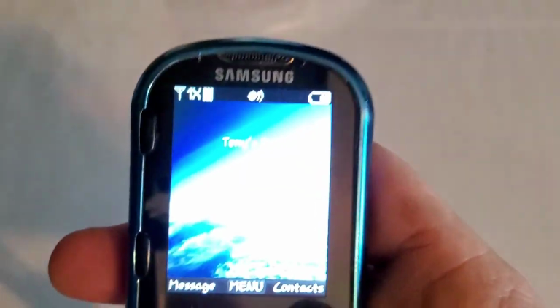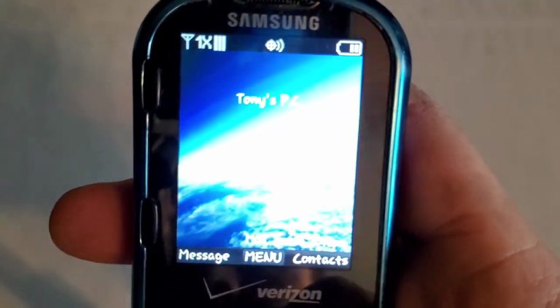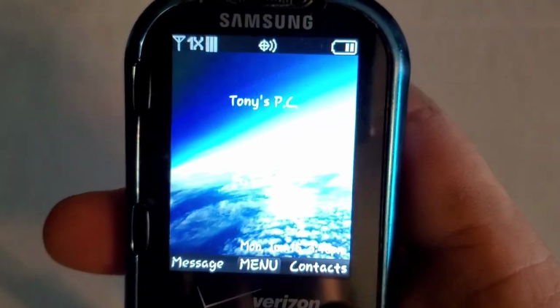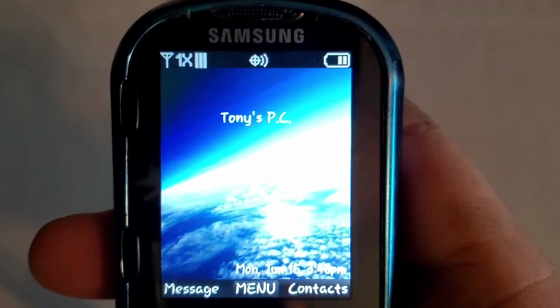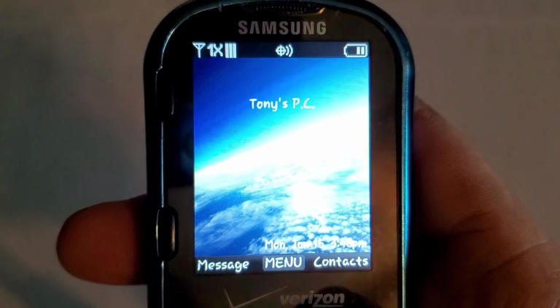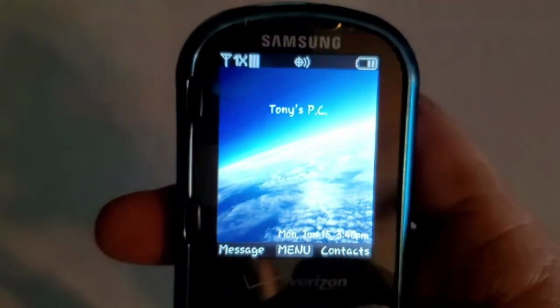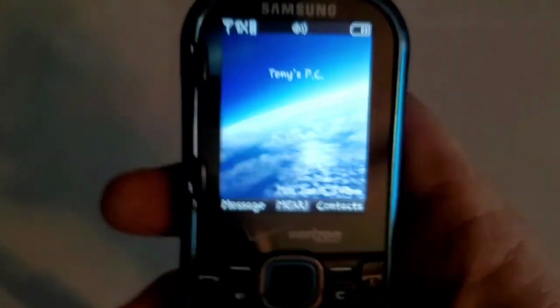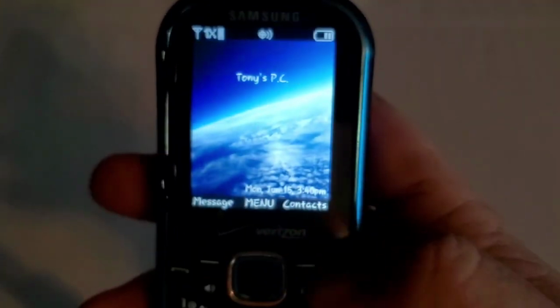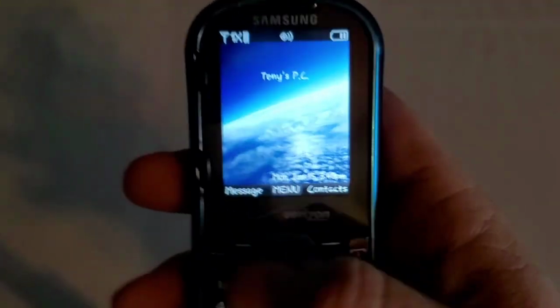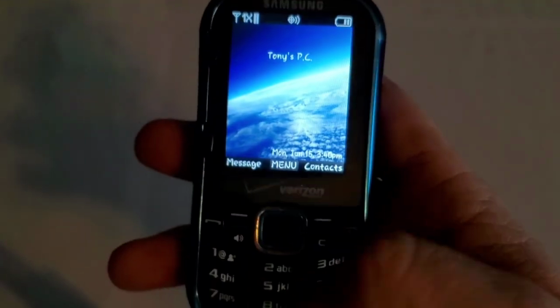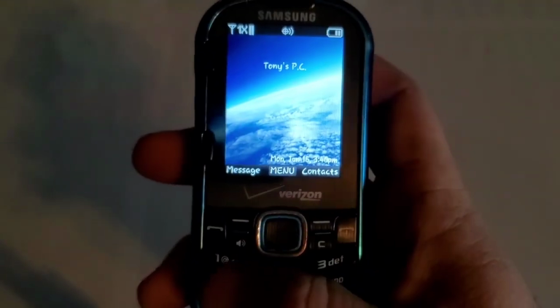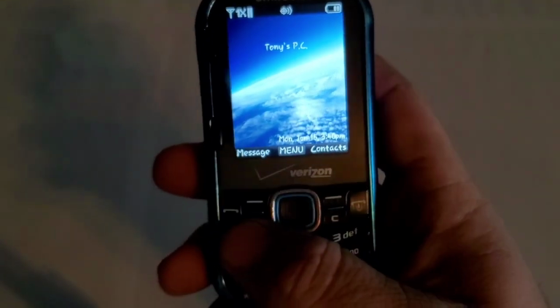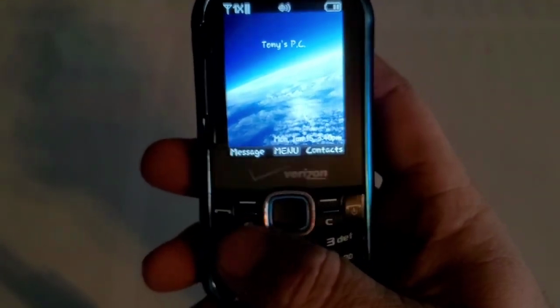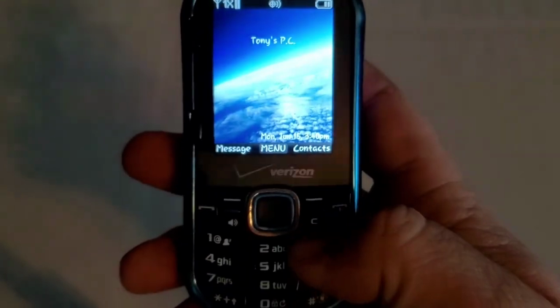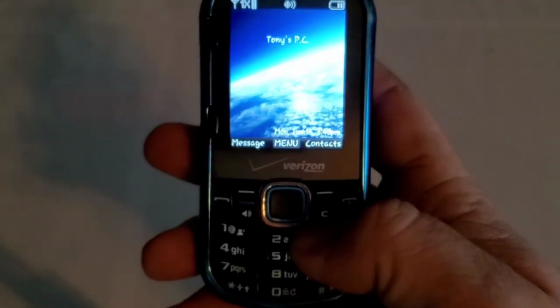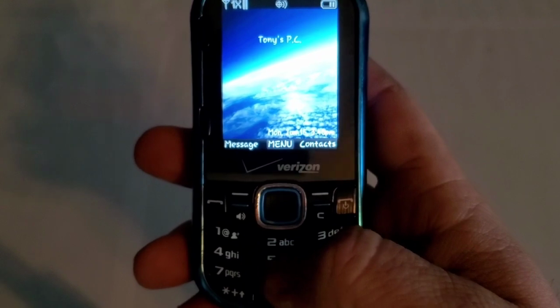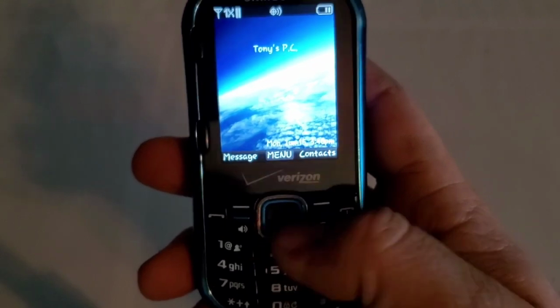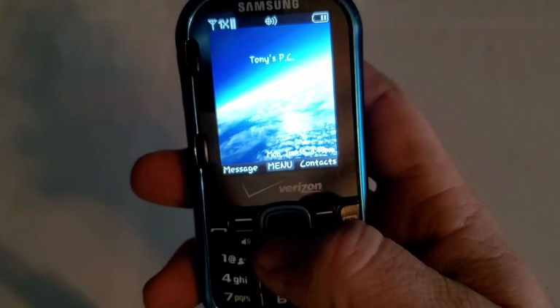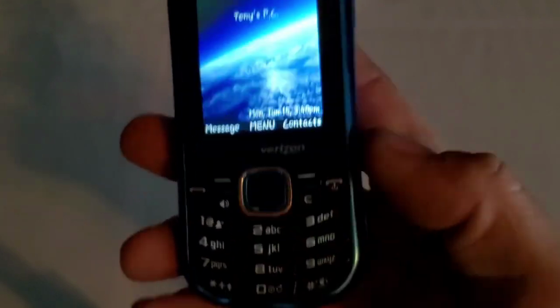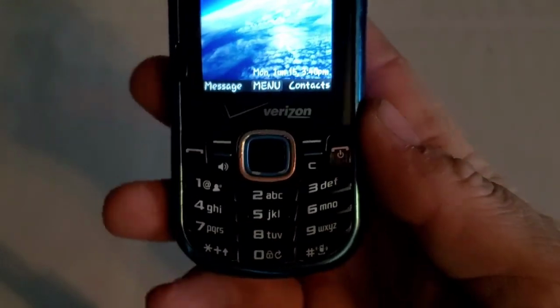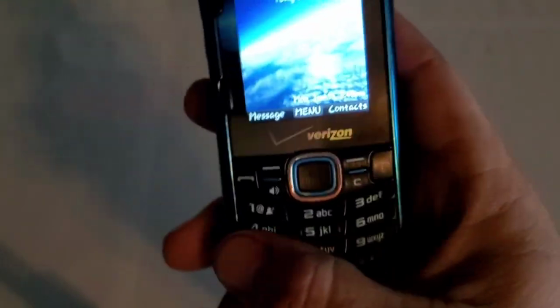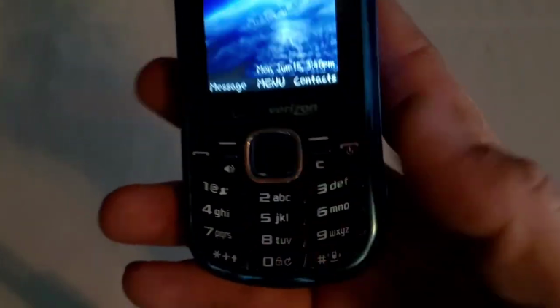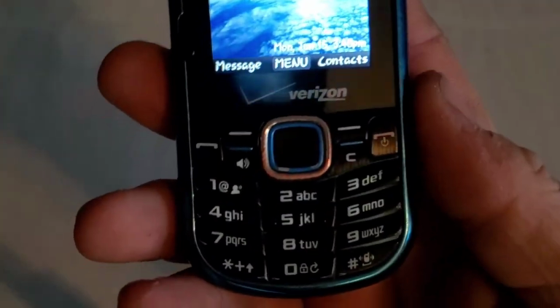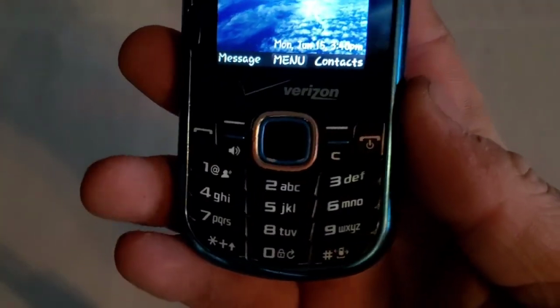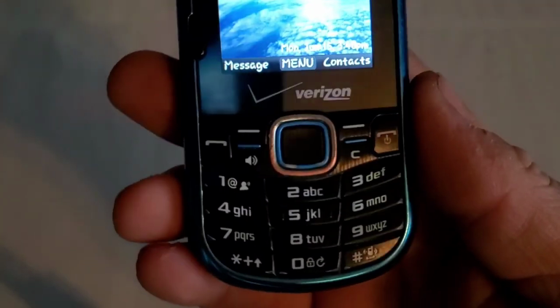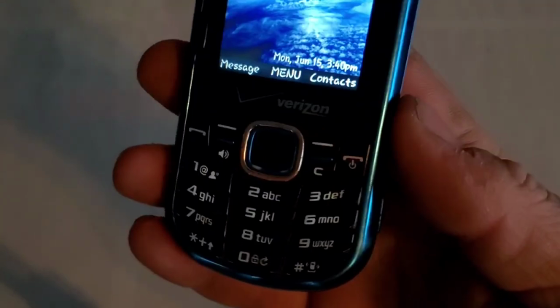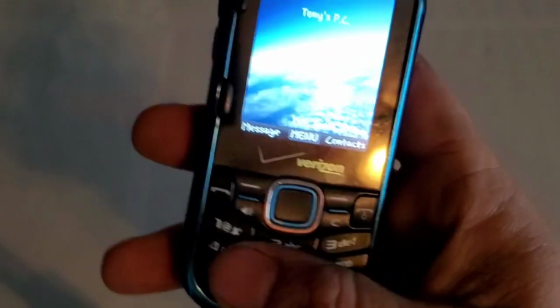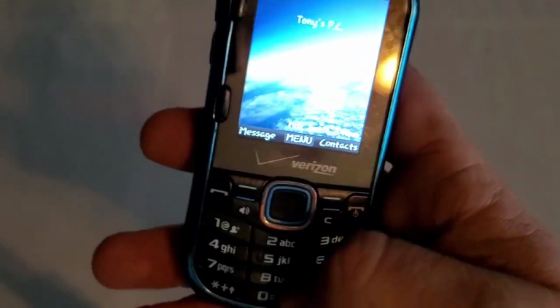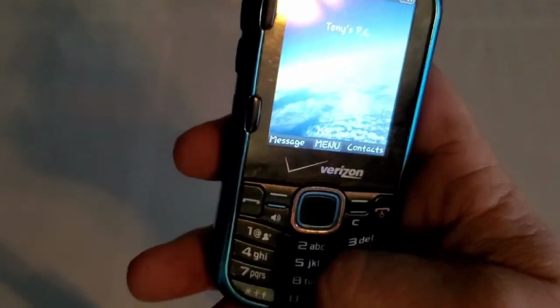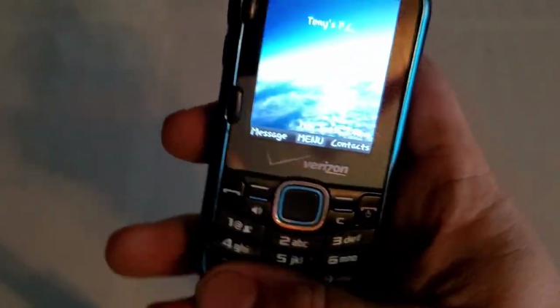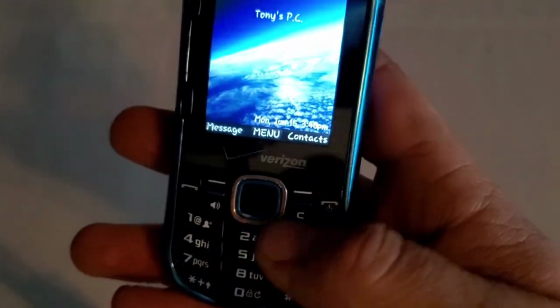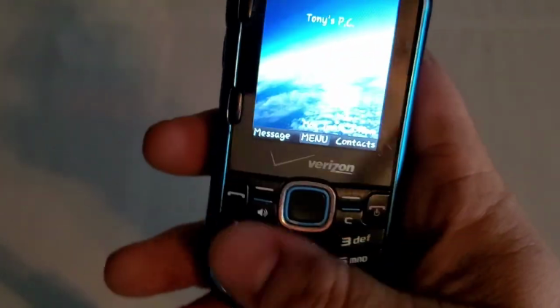On the front you have your front color display, send and end keys, two soft keys, a speakerphone key, and a back button. There's also a 5-way D-pad and a full number pad that lights up in white. These keys are a plastic keypad.